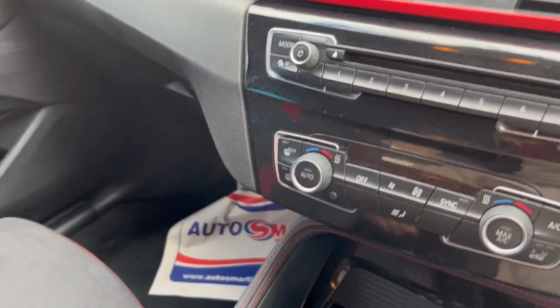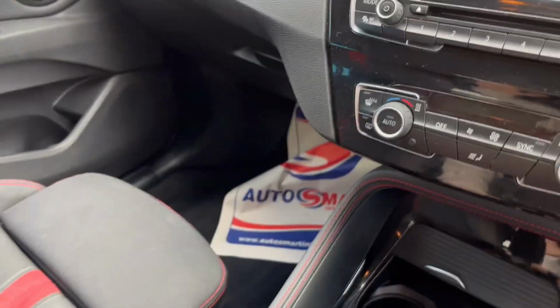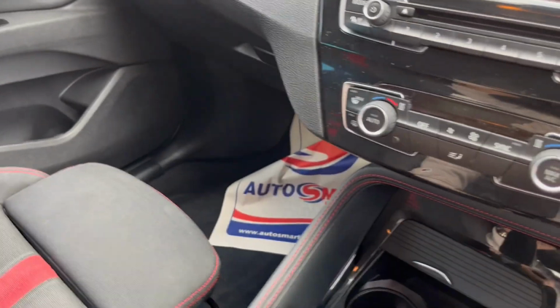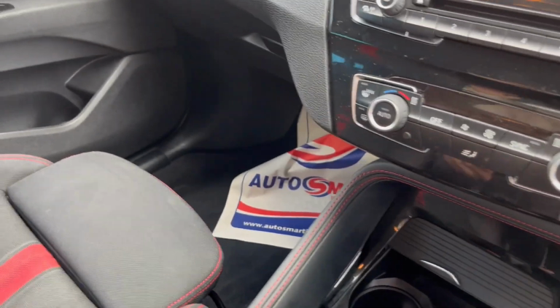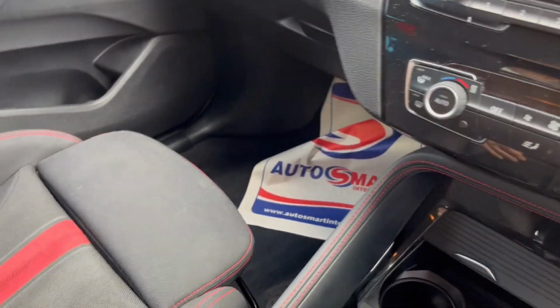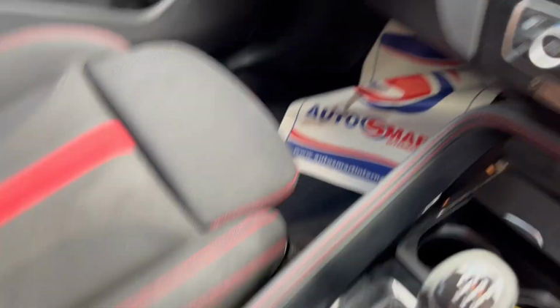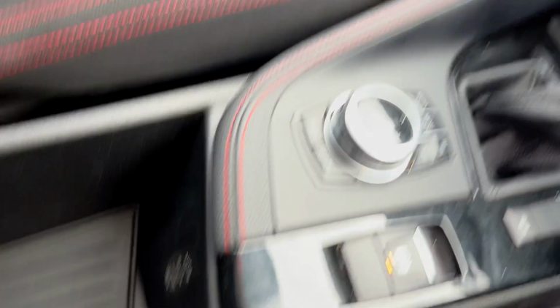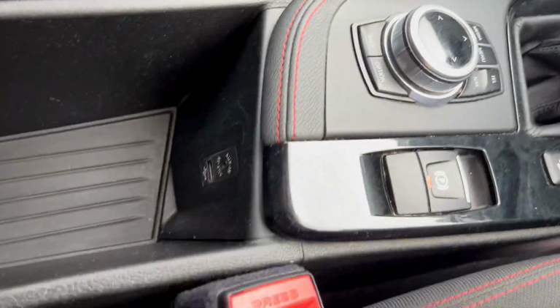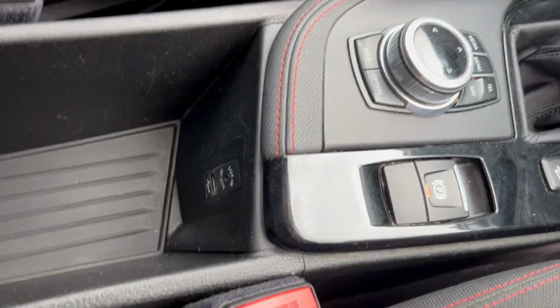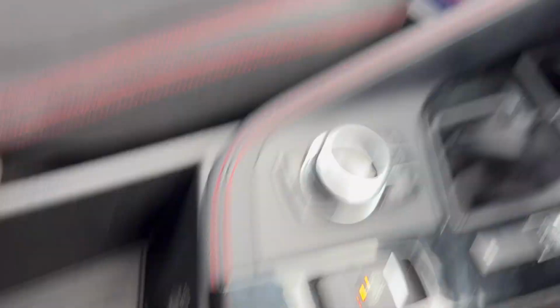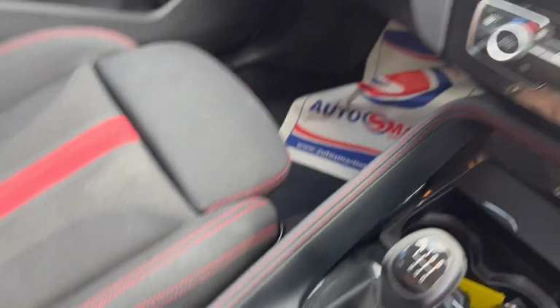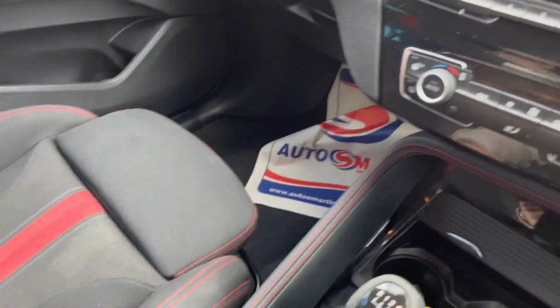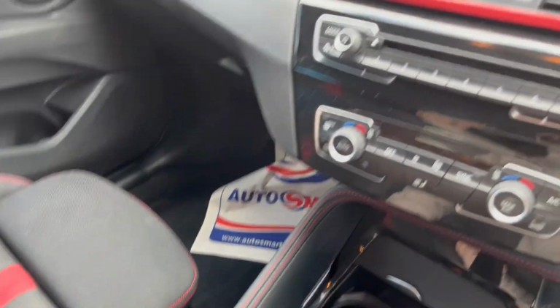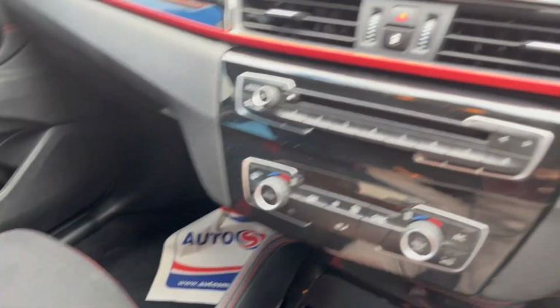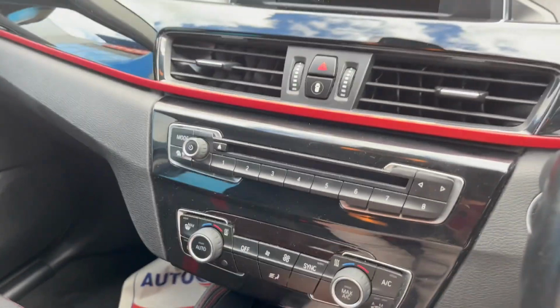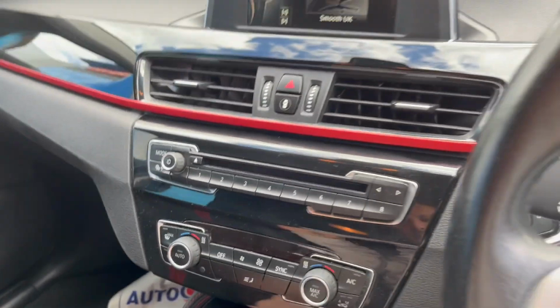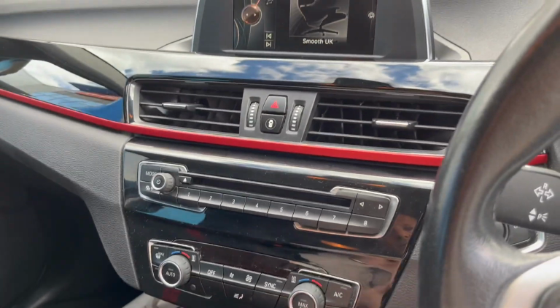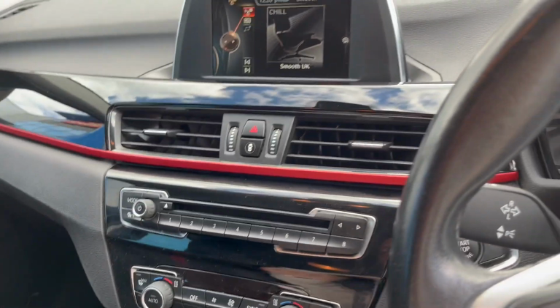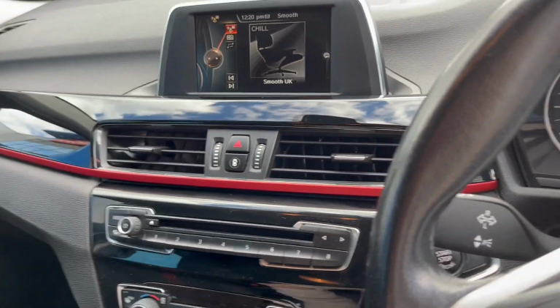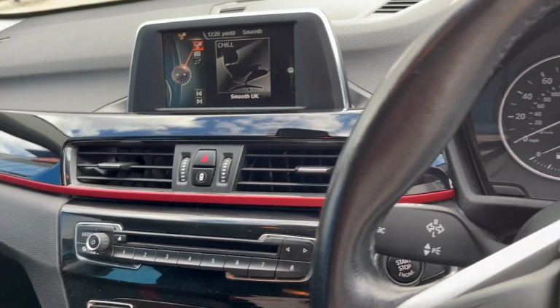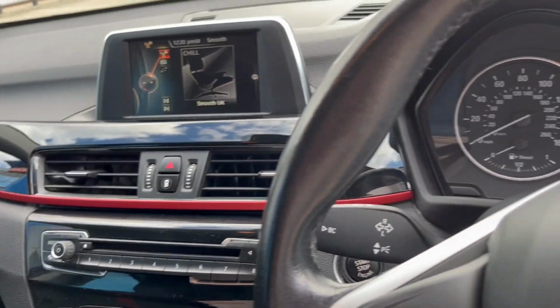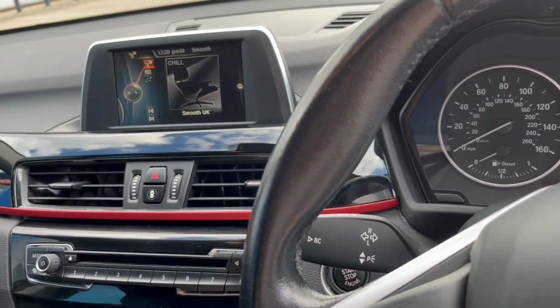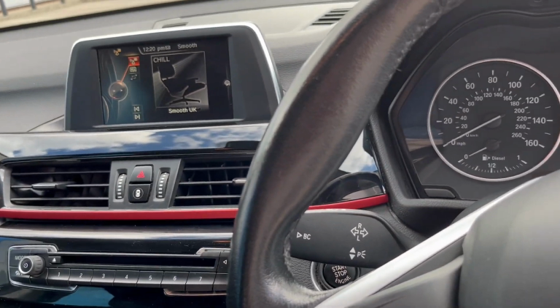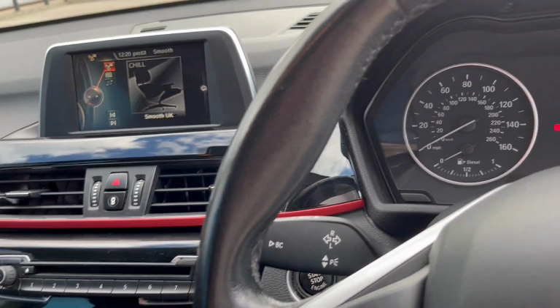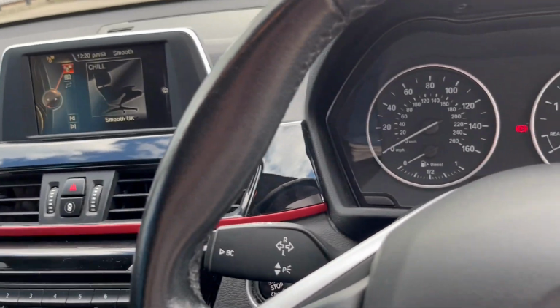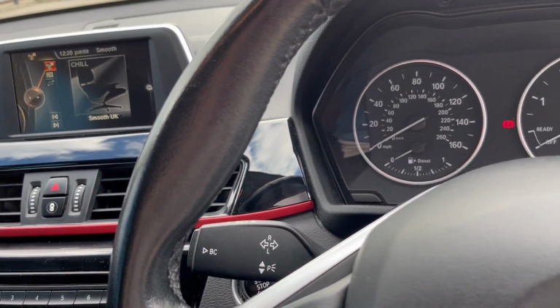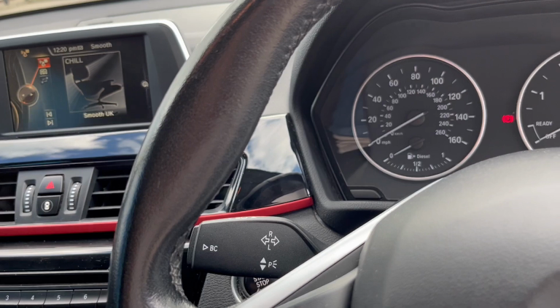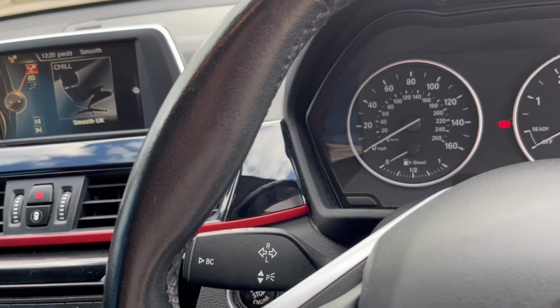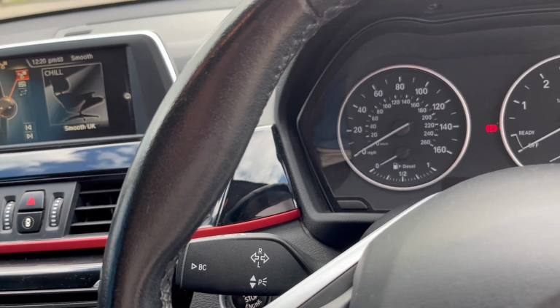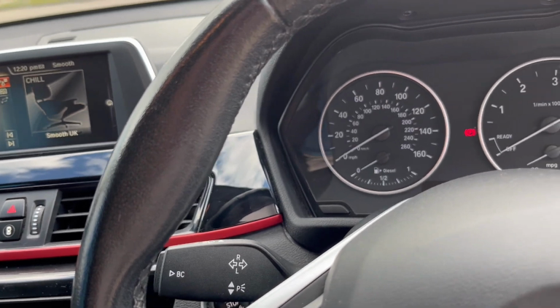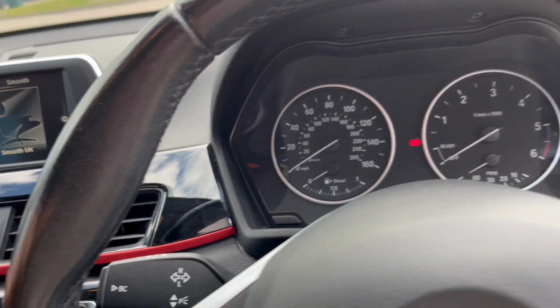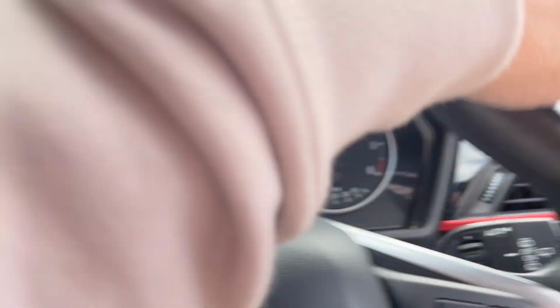Centre armrest, AUX and USB. It's been very well looked after — doesn't drive or look anywhere near its miles. Looks lovely.